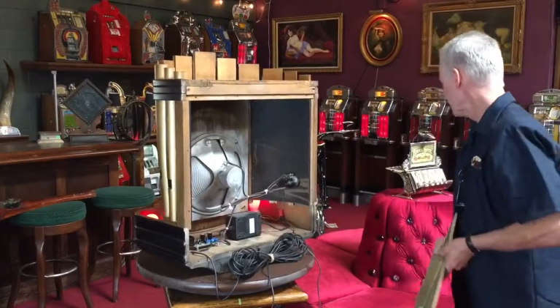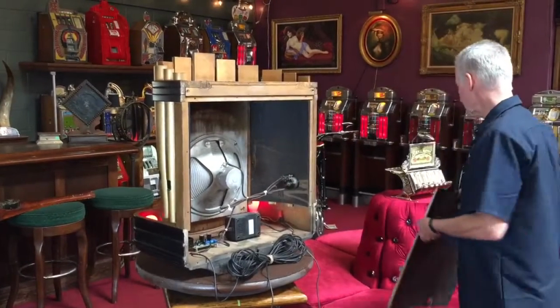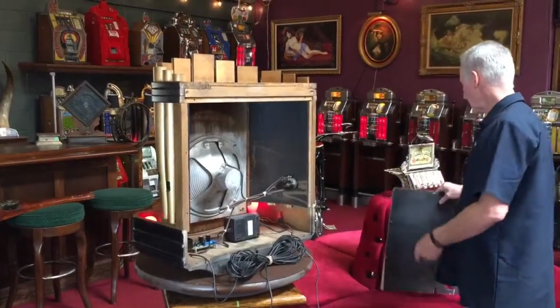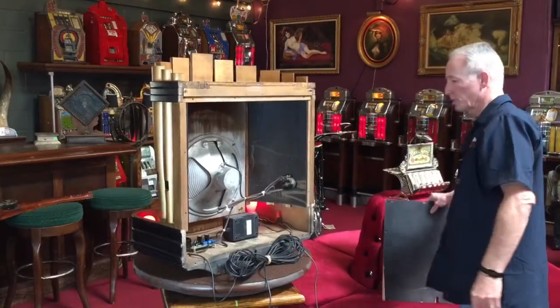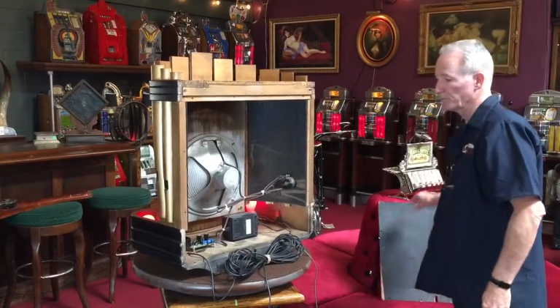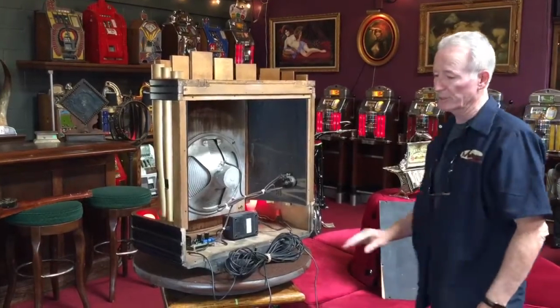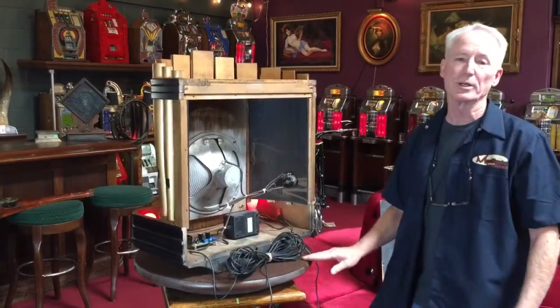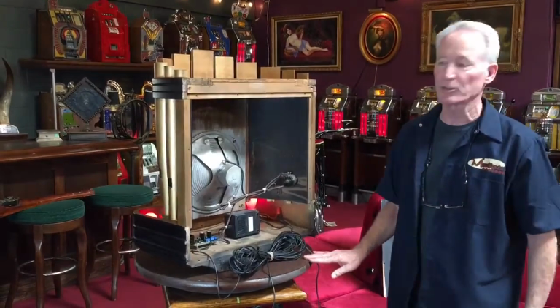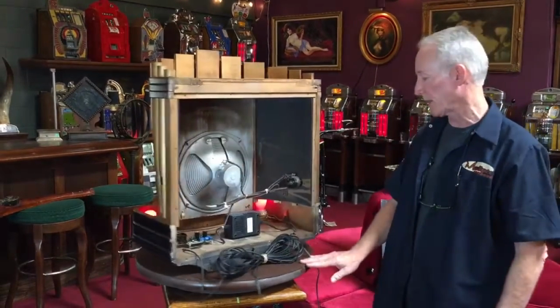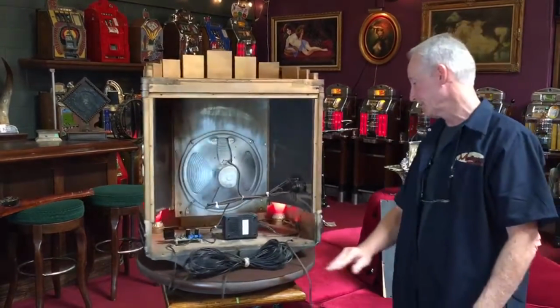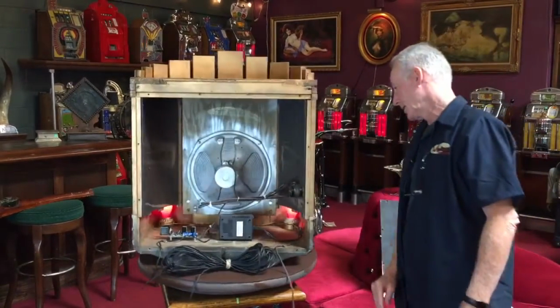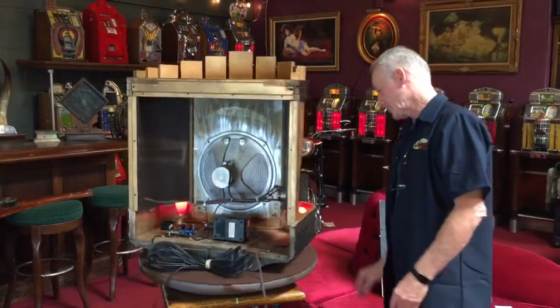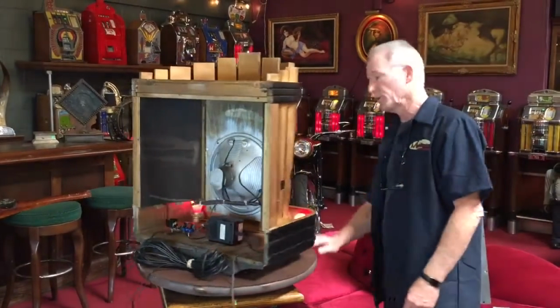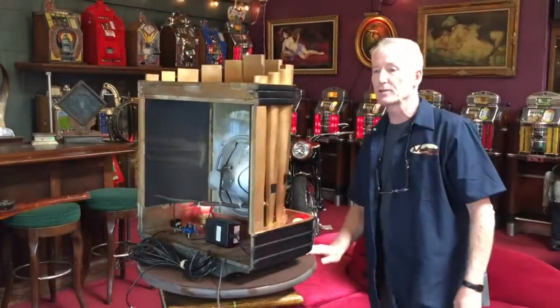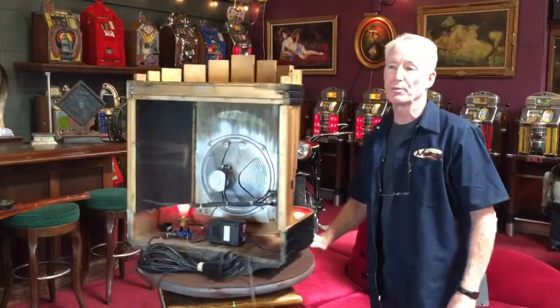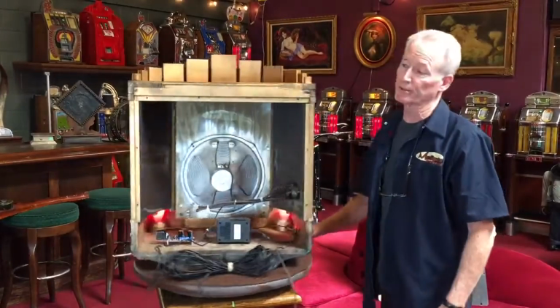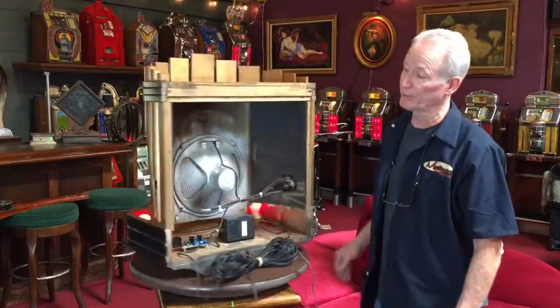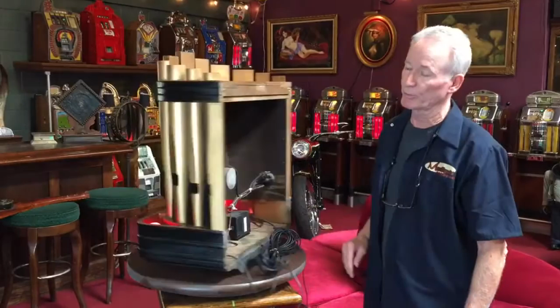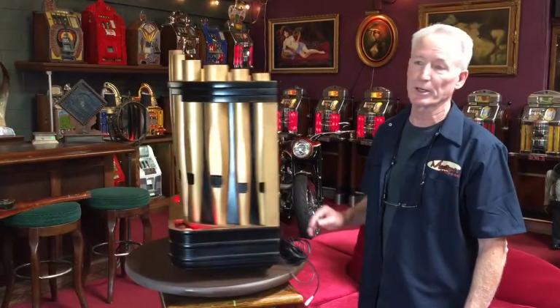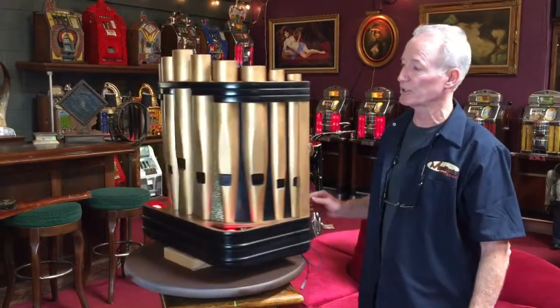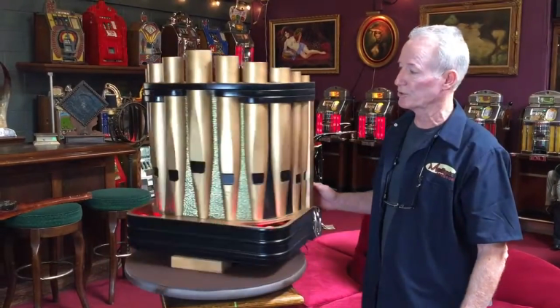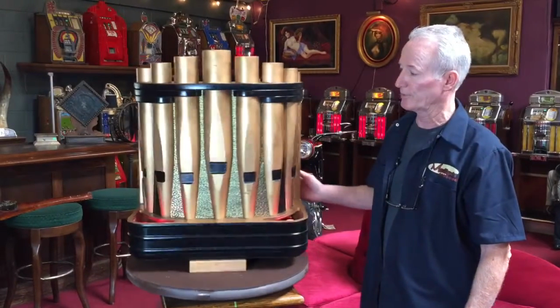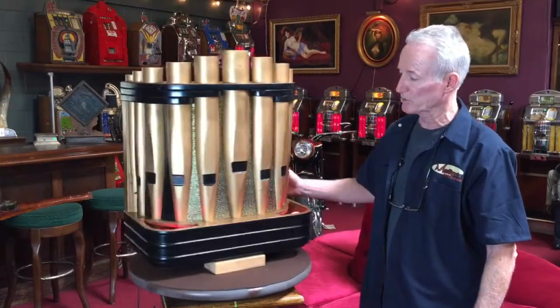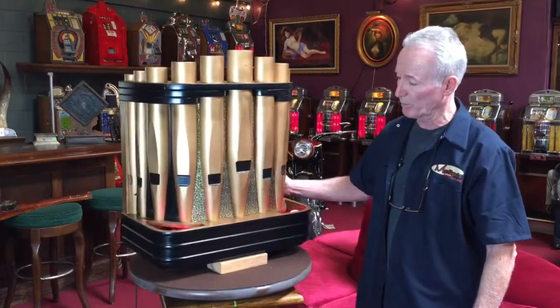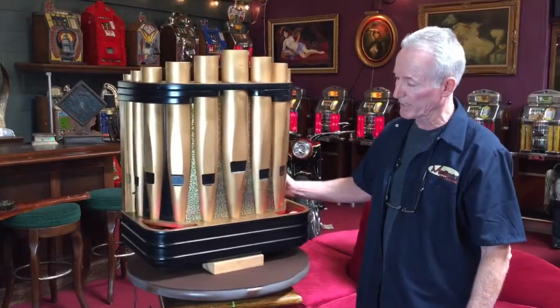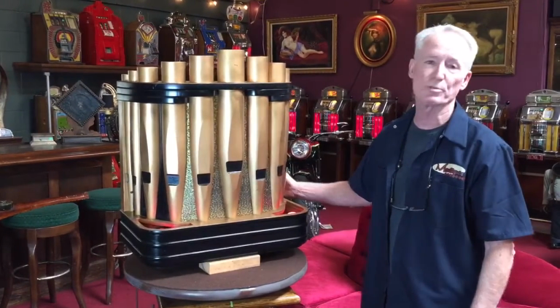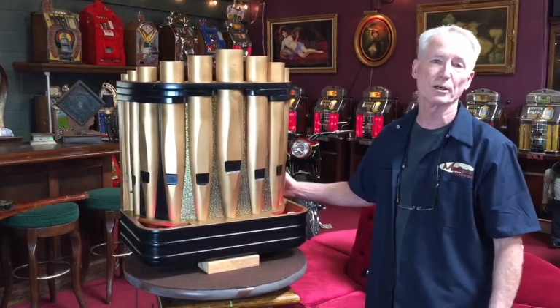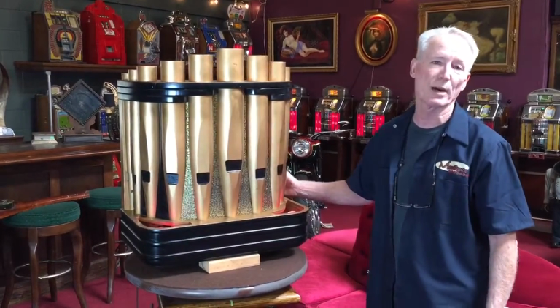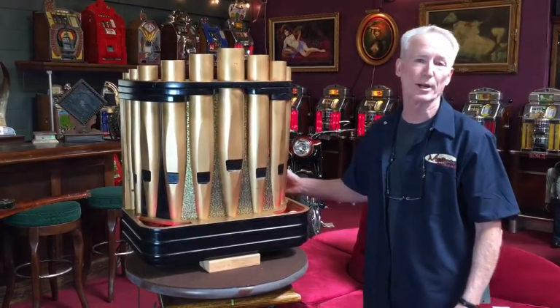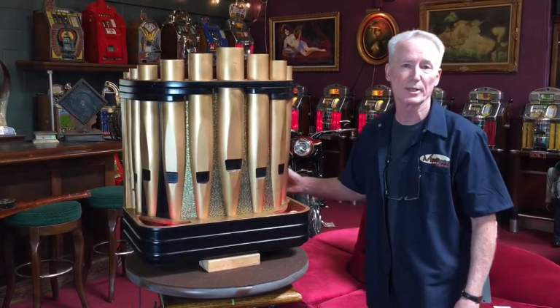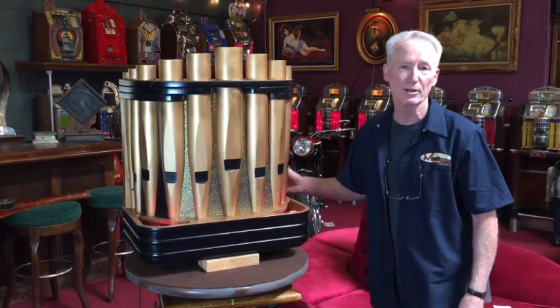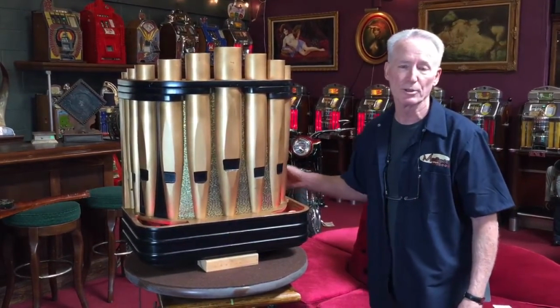So this is a very, very cool speaker. These are pretty highly sought after. If you've got a nice jukebox, this would really be a nice addition to it. That's the speaker — we'd be happy to crate it up and get it out to you.